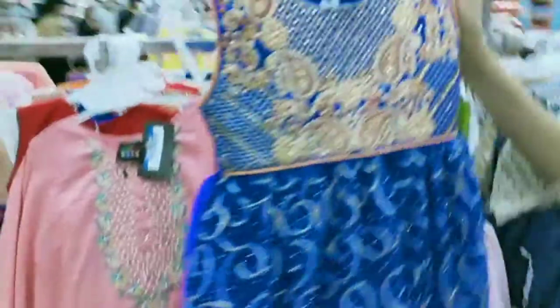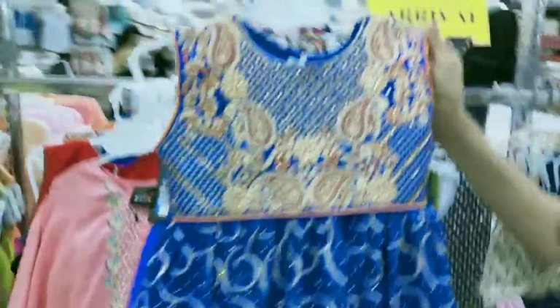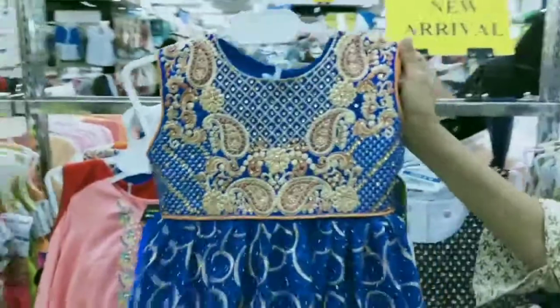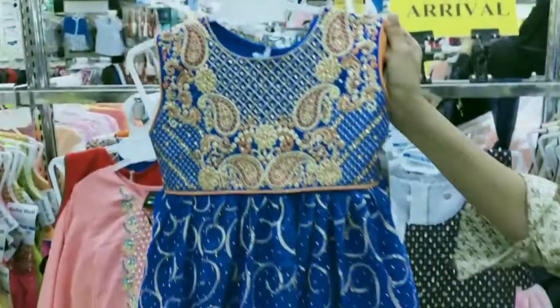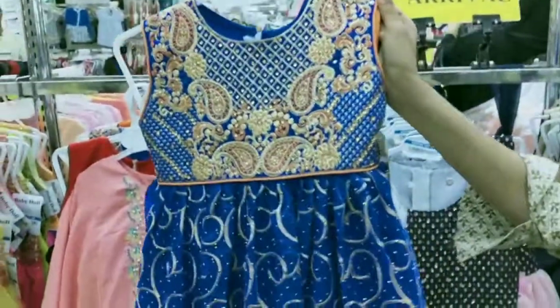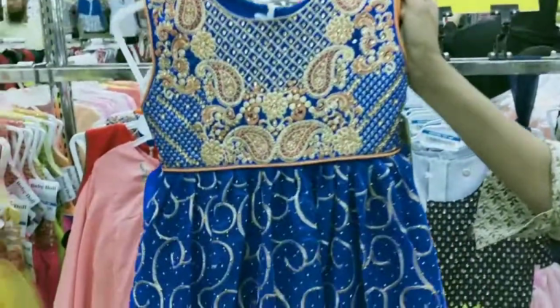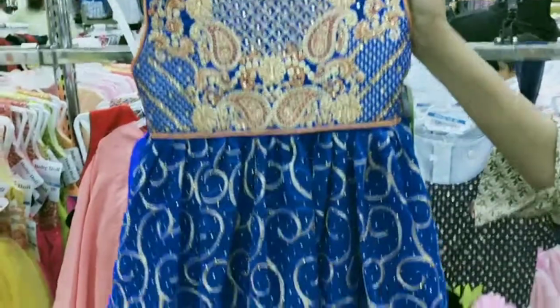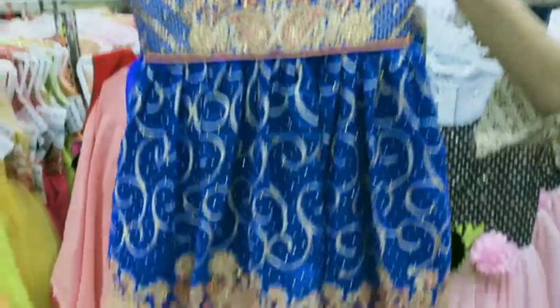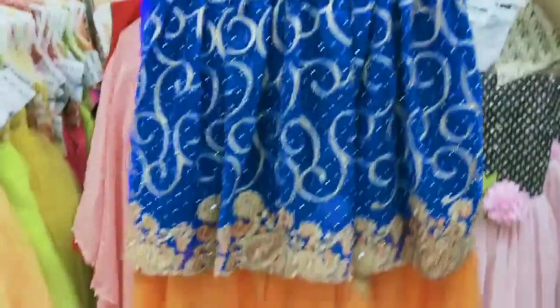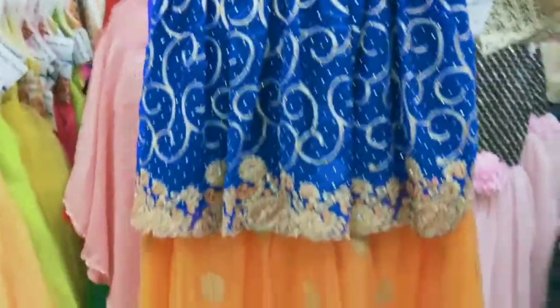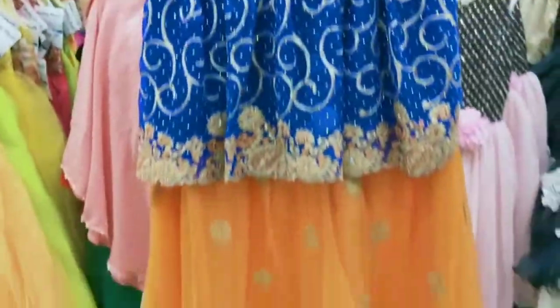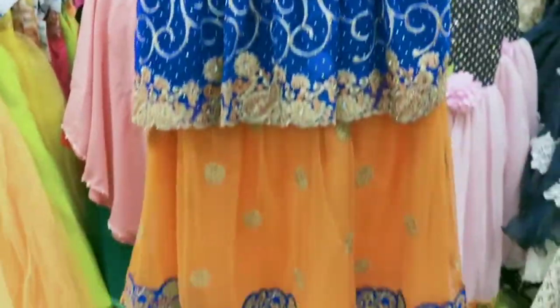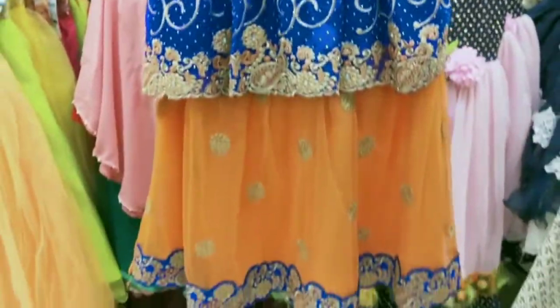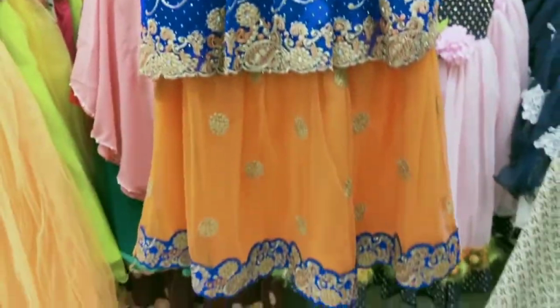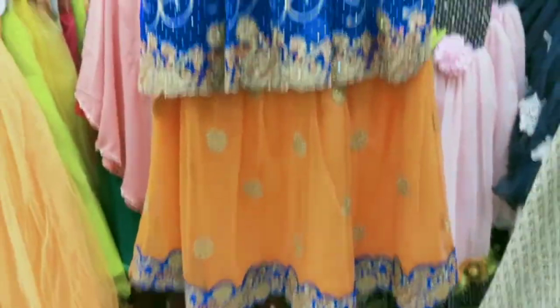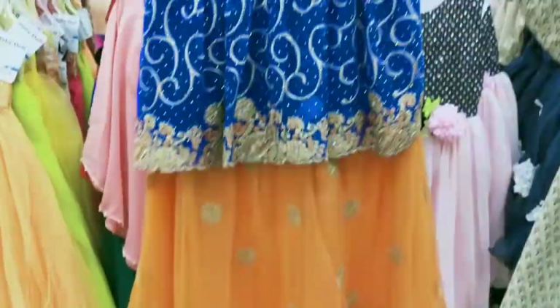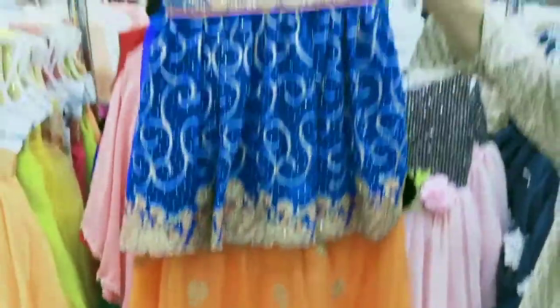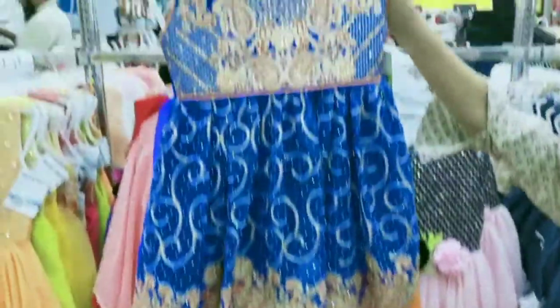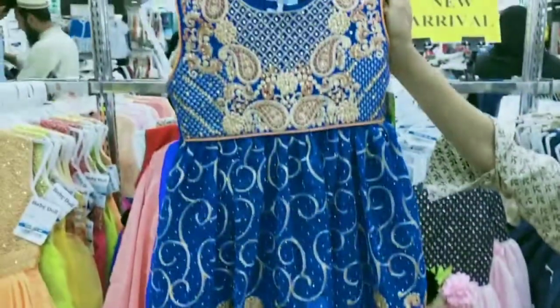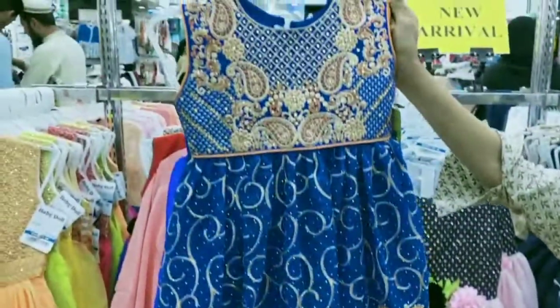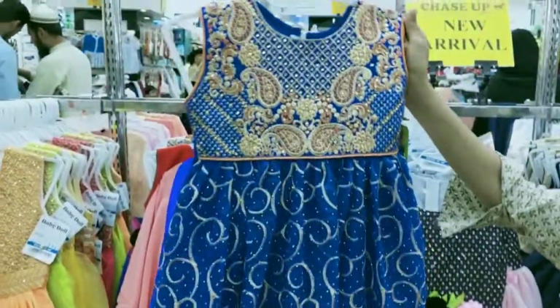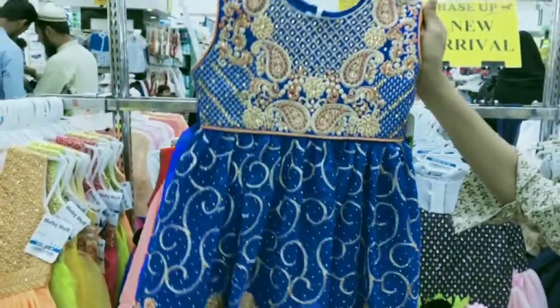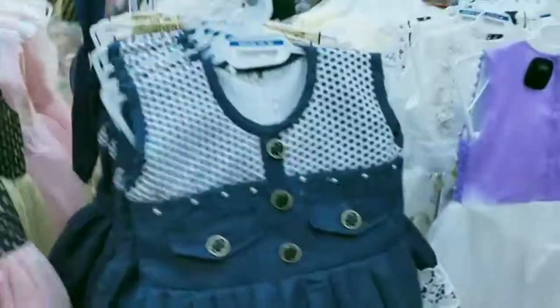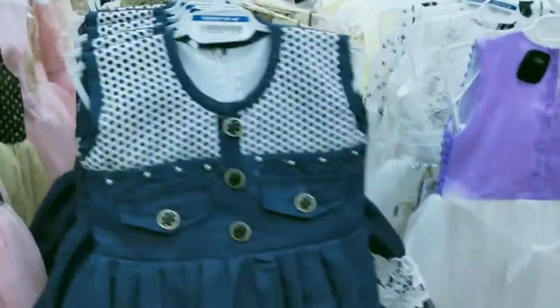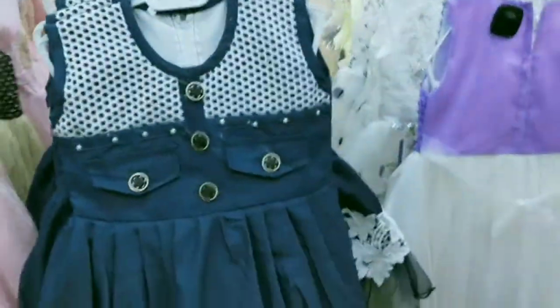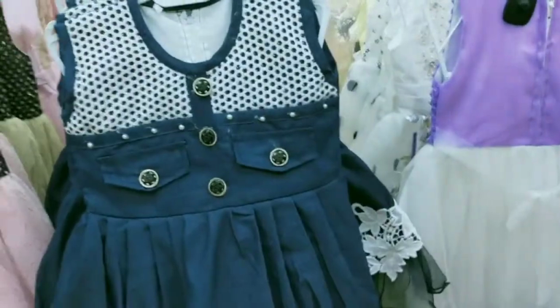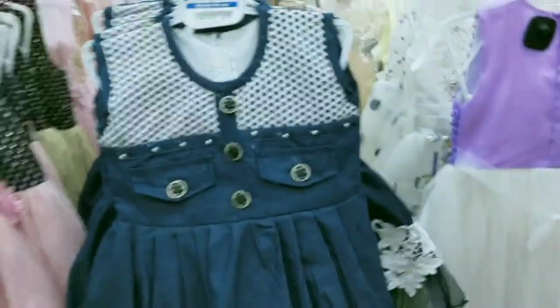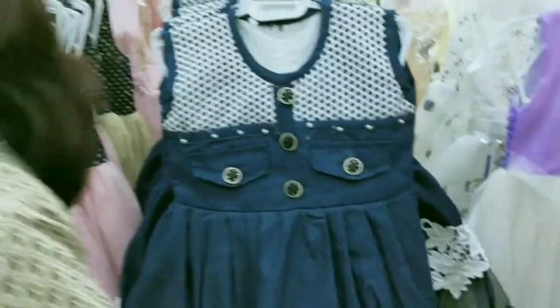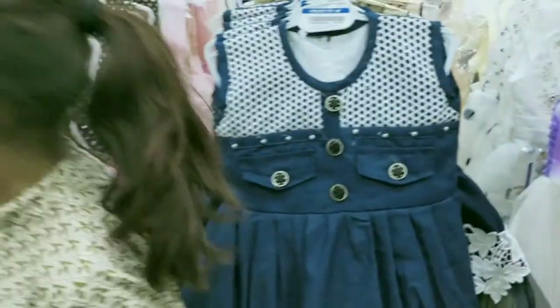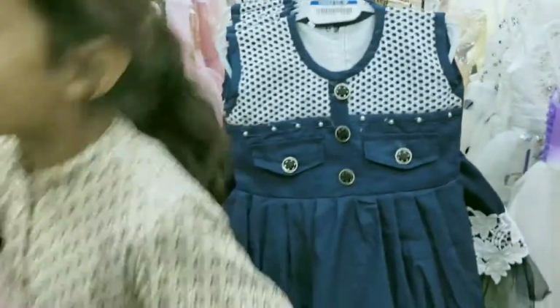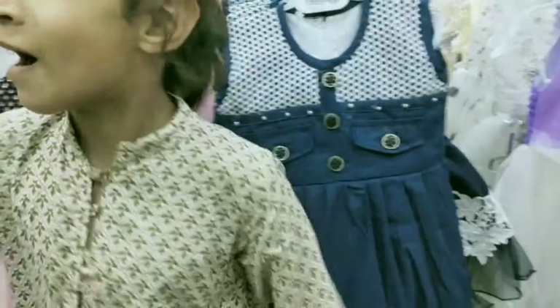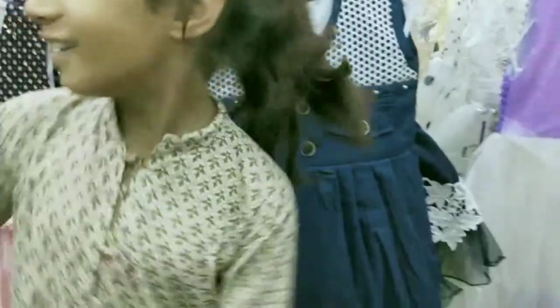This is a Formal collection. This is a Lehena style with Peppling Pop. This is a Cotton.